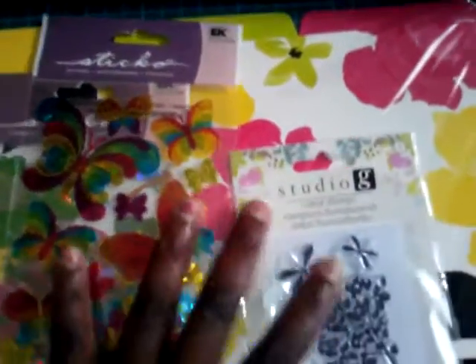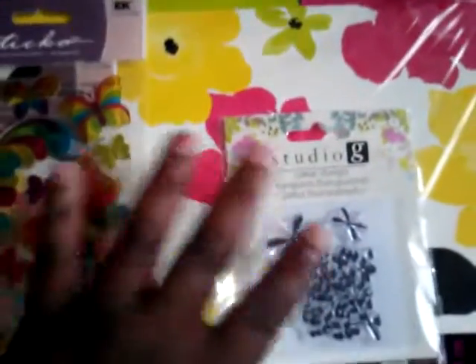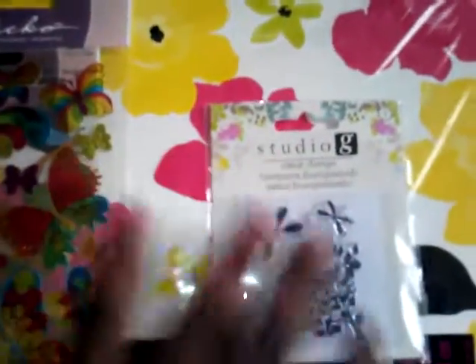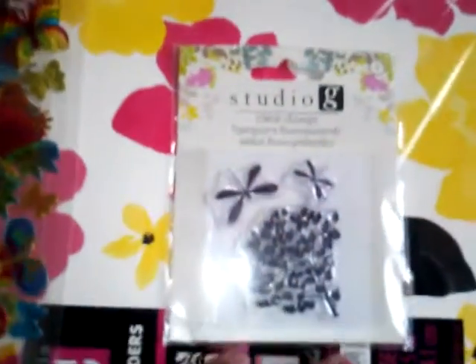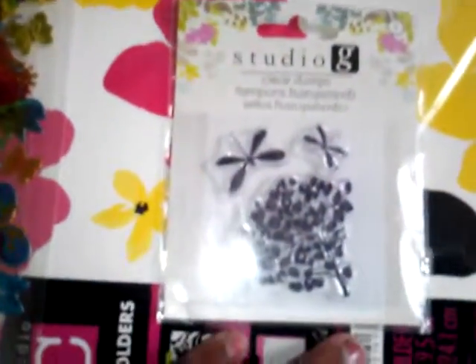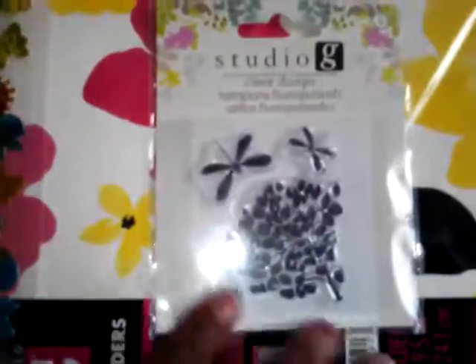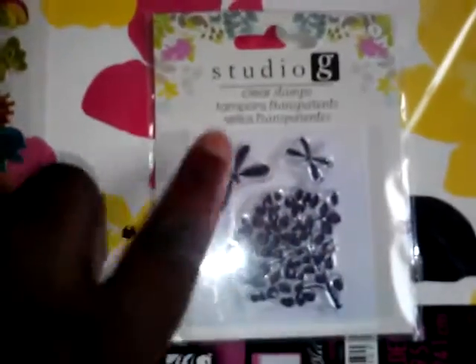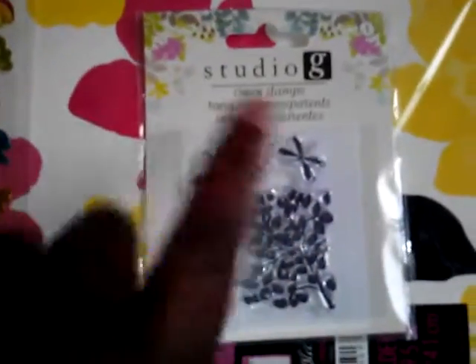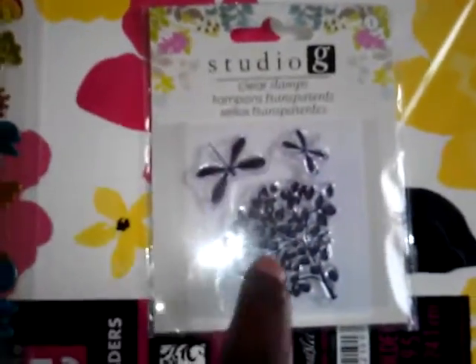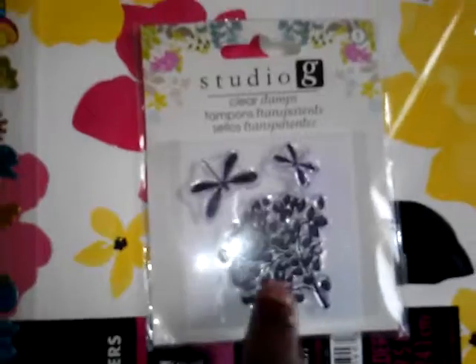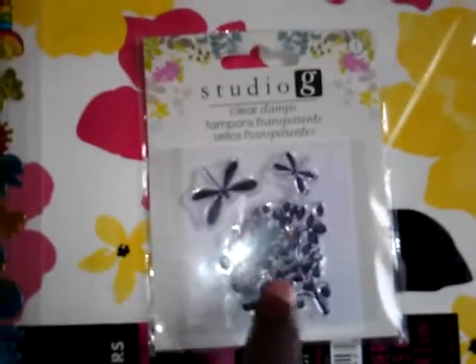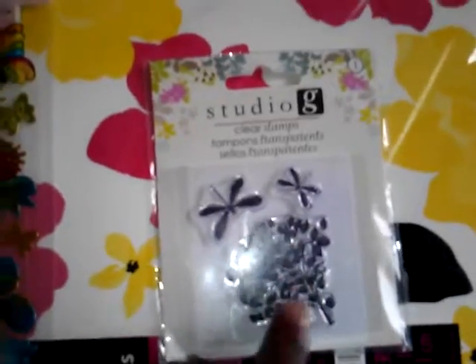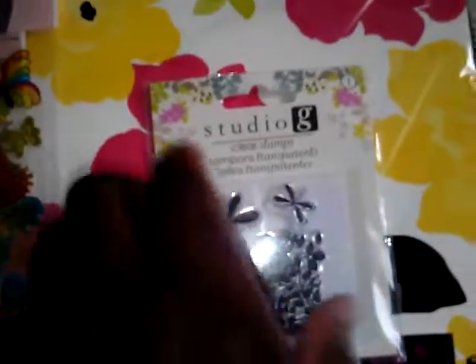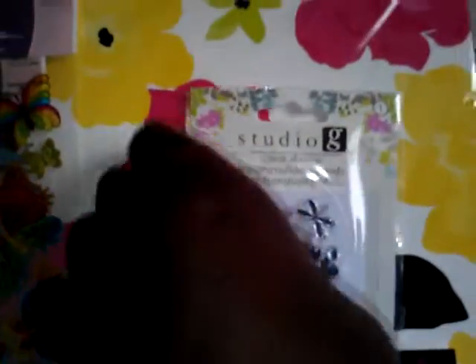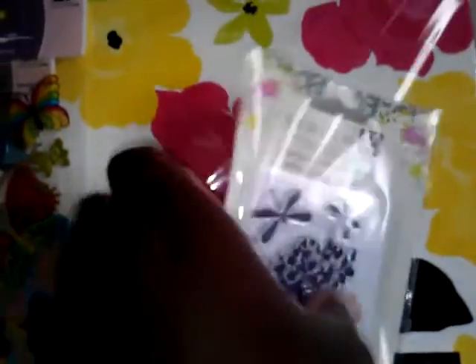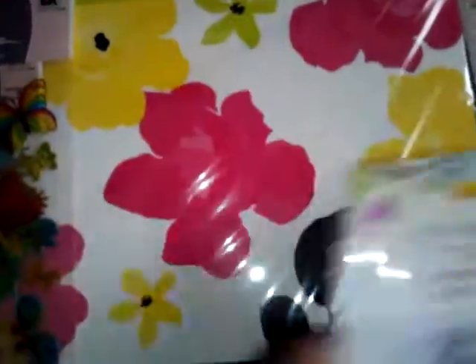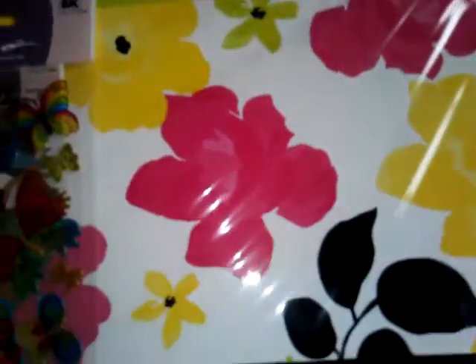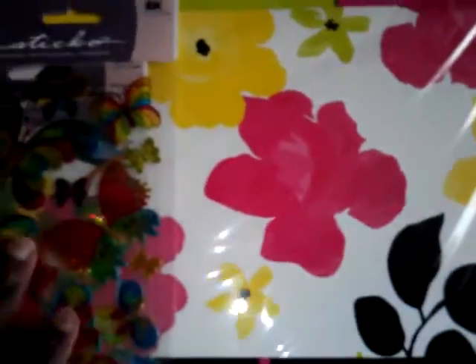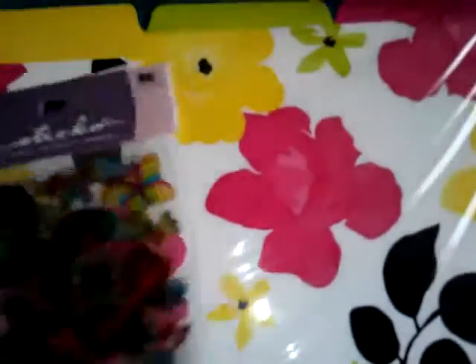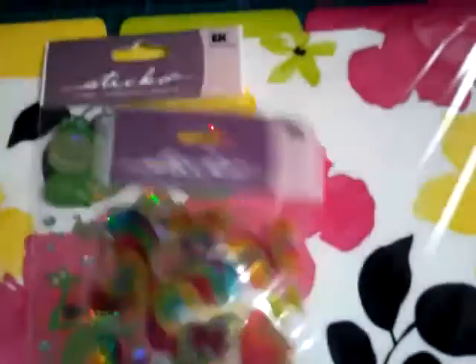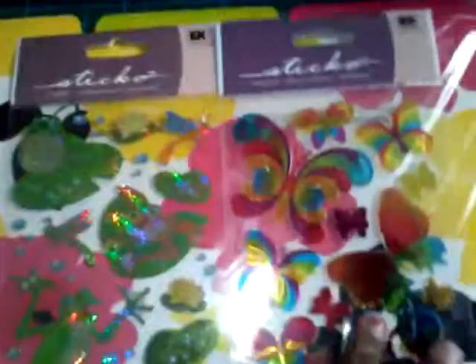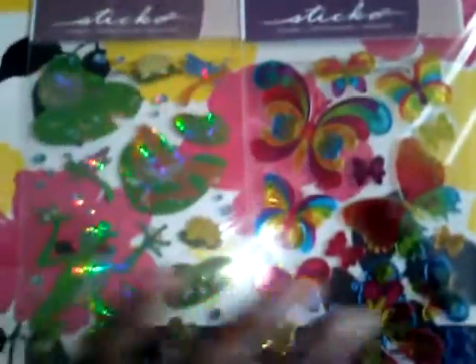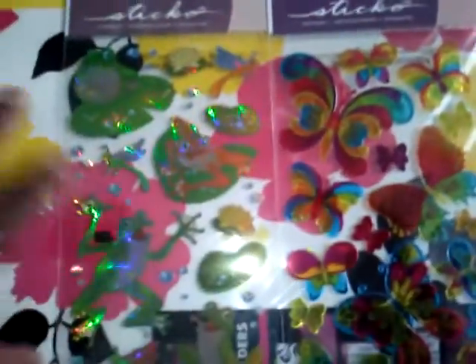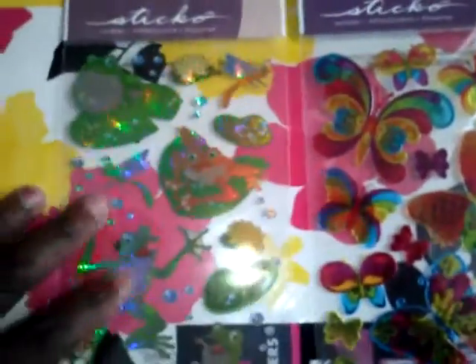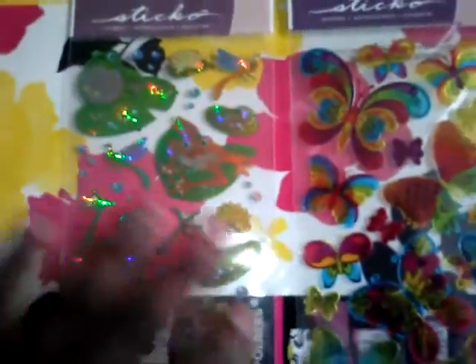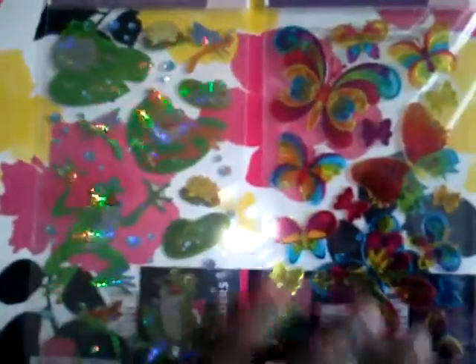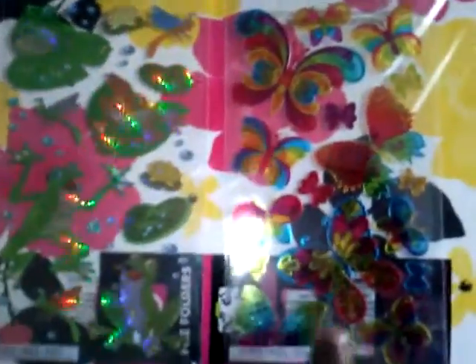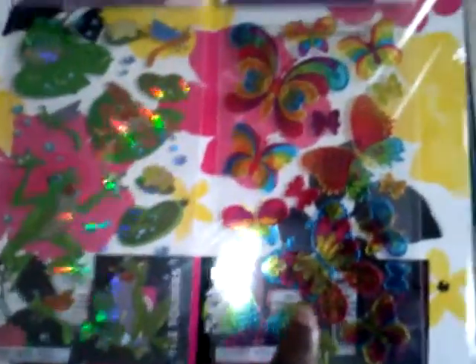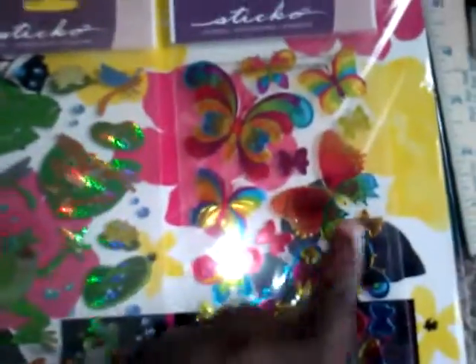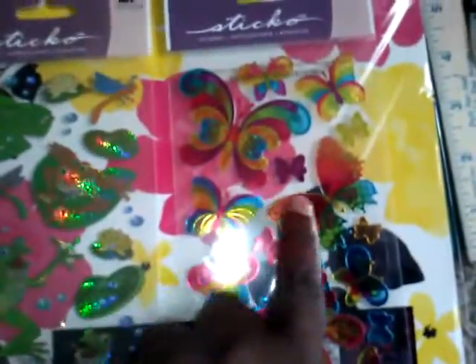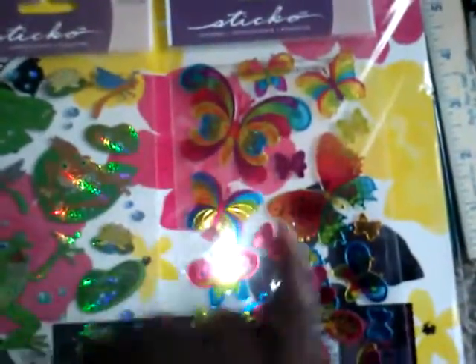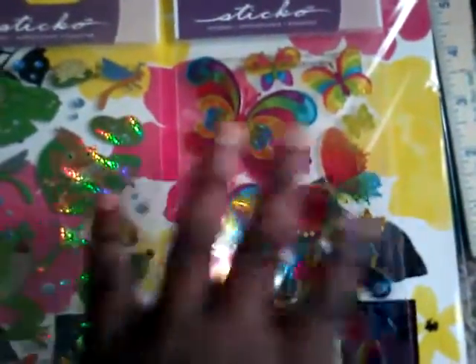I got a Studio G stamp and I love the dragonflies and I love the flowers. I love the flowers the most on there. And also I got some stickers that I got for my mom — she picked them out herself actually. These are really pretty.